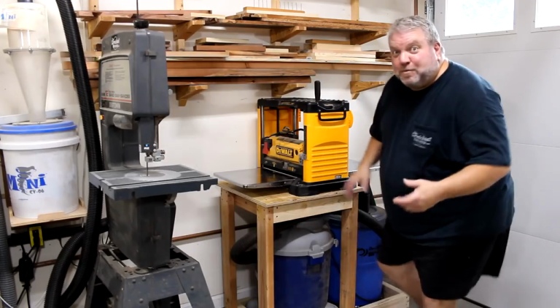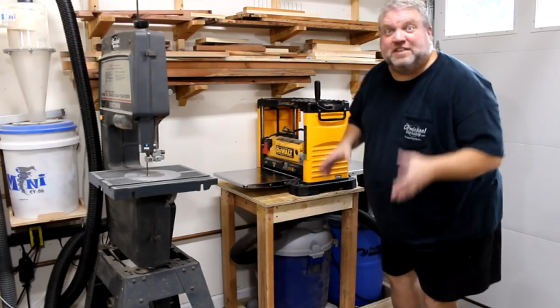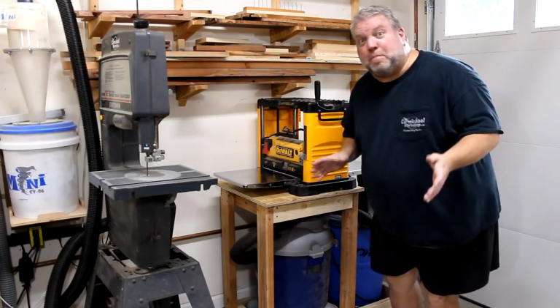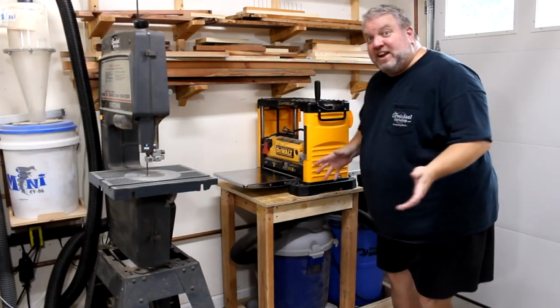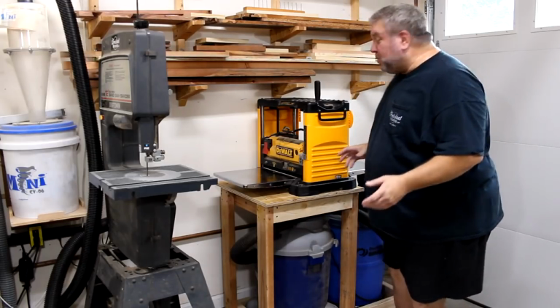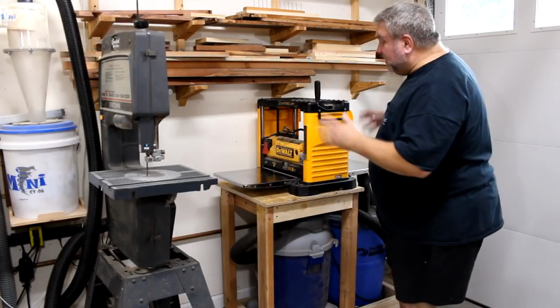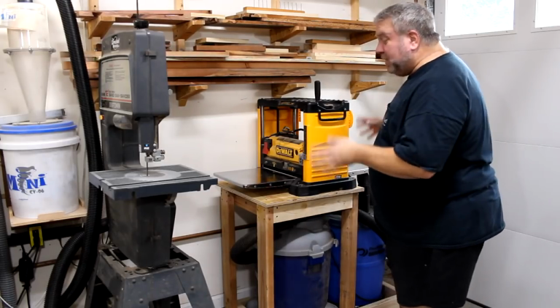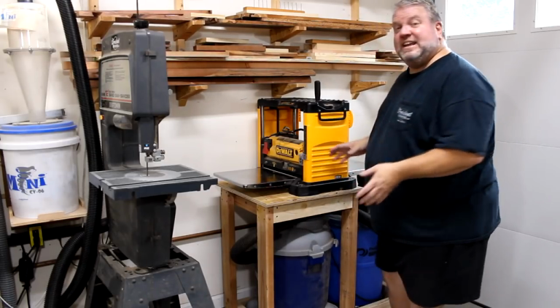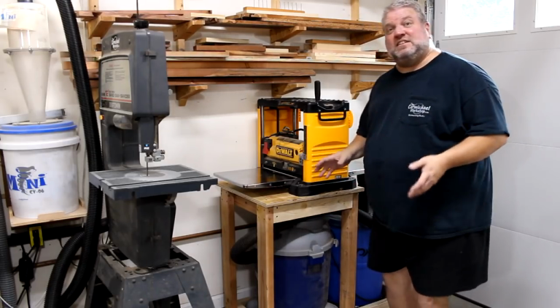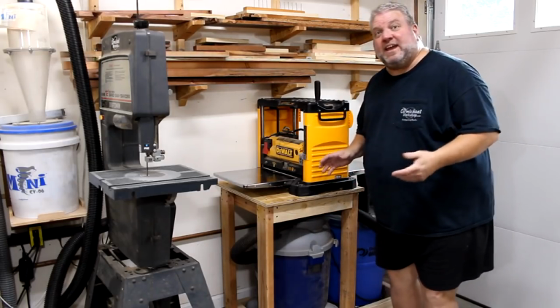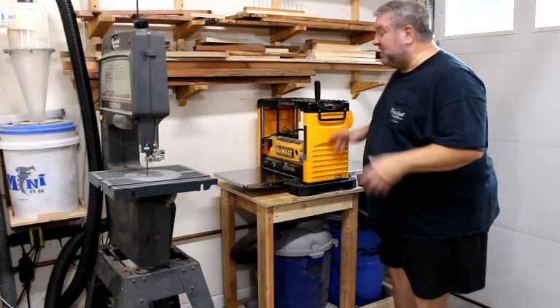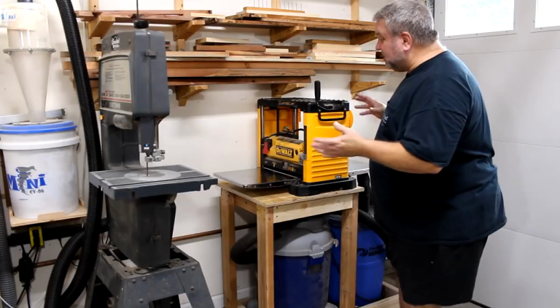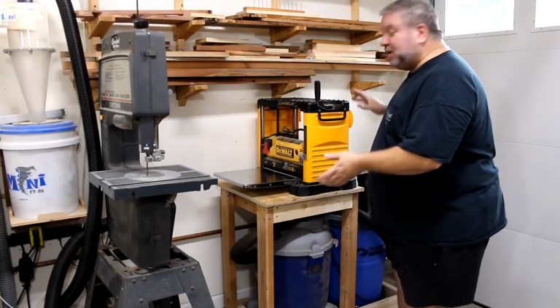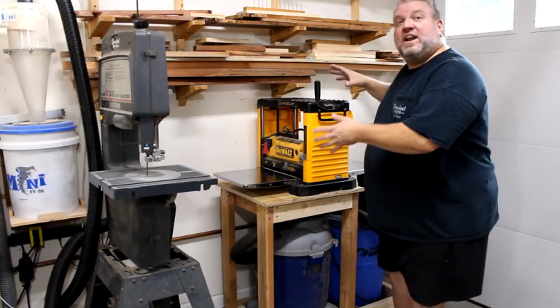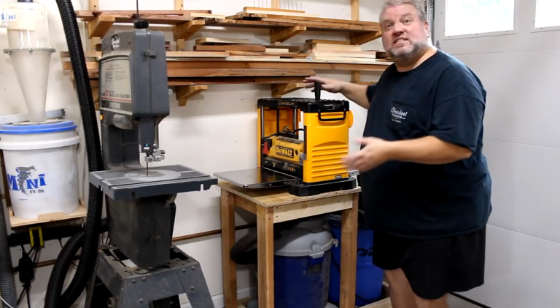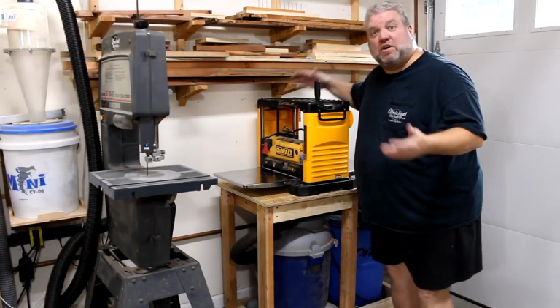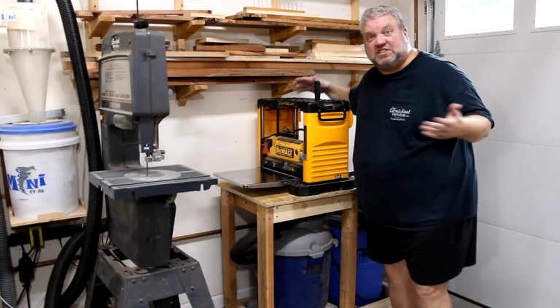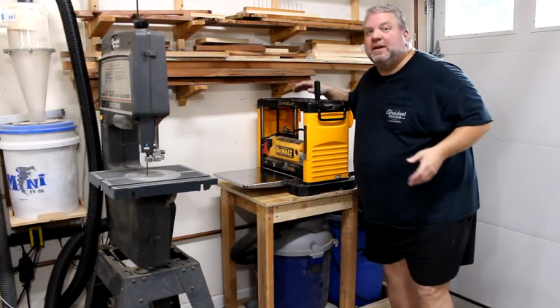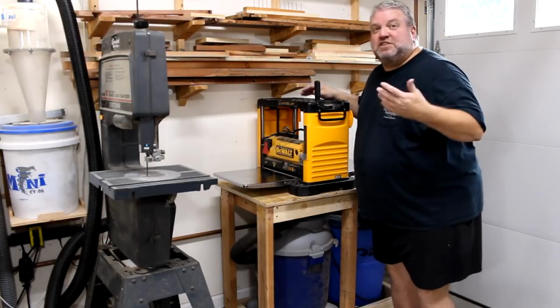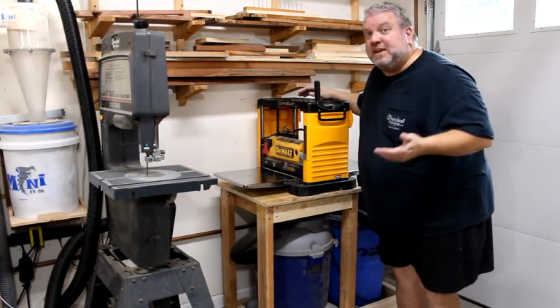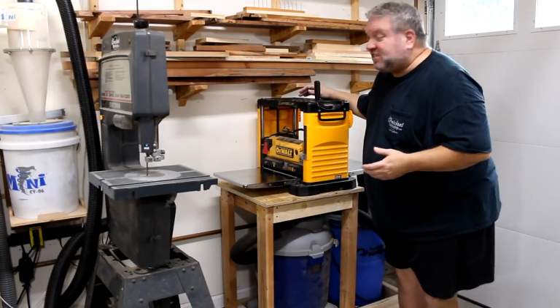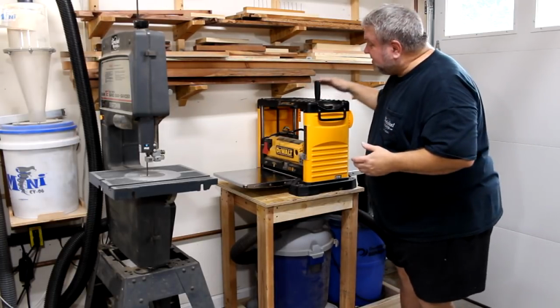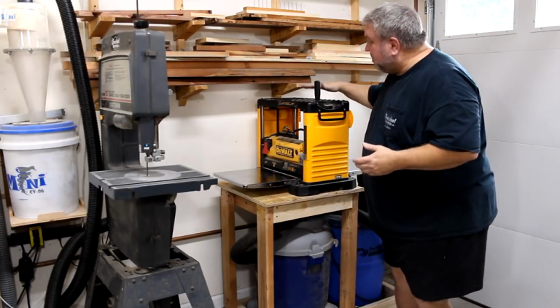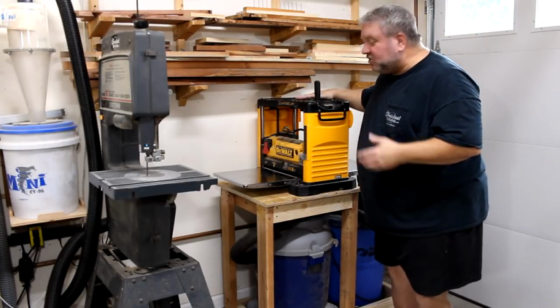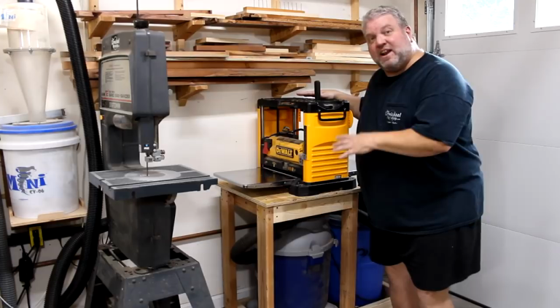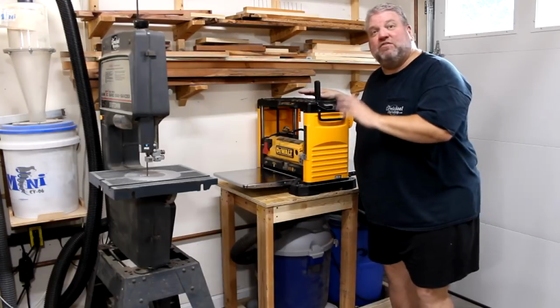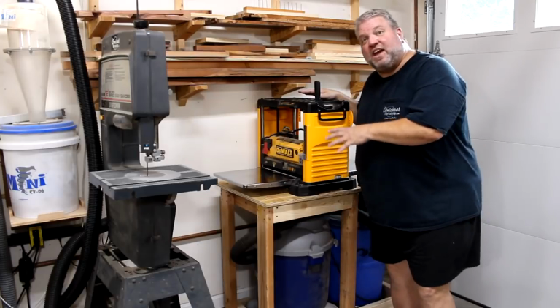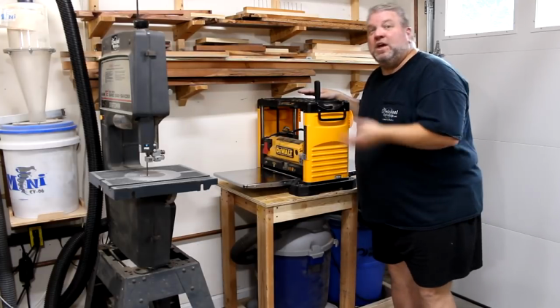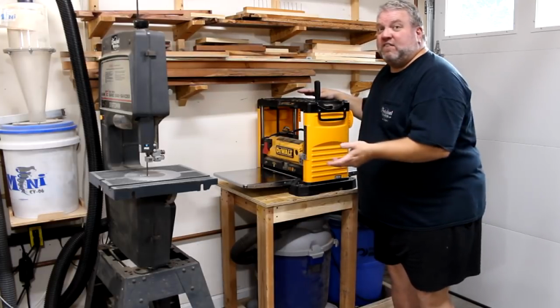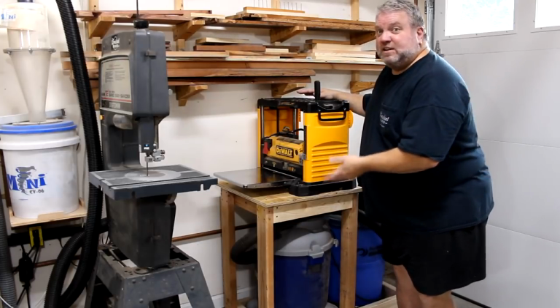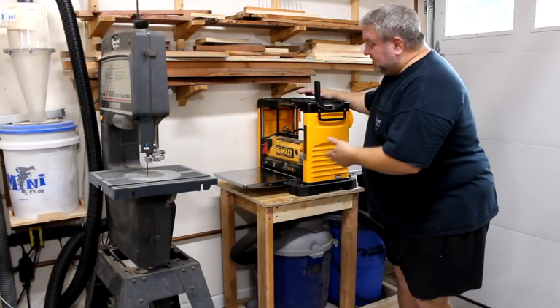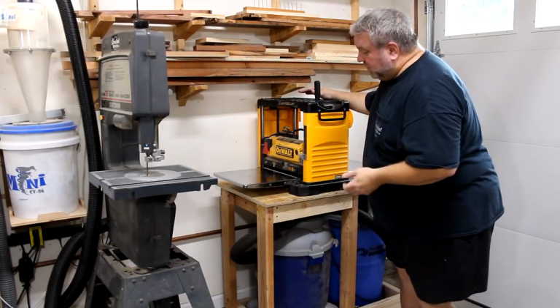Well, this portable planer cart was really quick and easy to make, and it does a good job at organizing this corner of the shop. It's going to be nice to always have my planer set up and ready to go whenever I need to plane some wood.